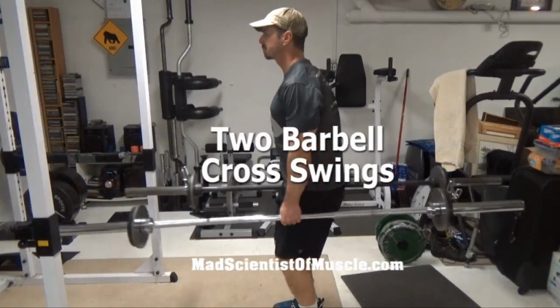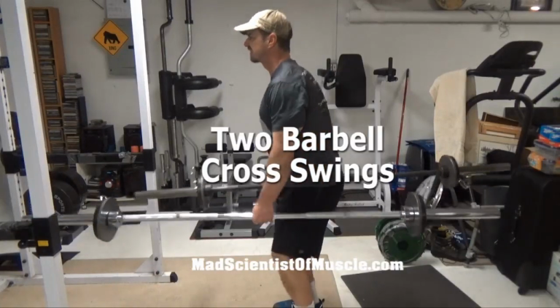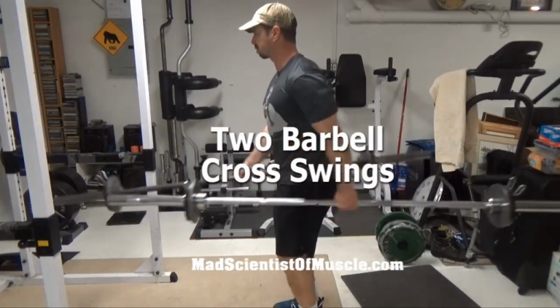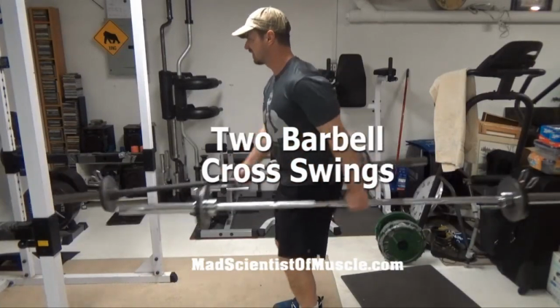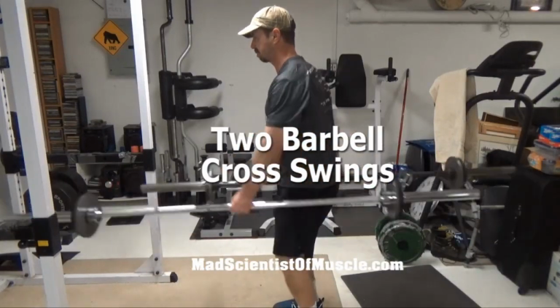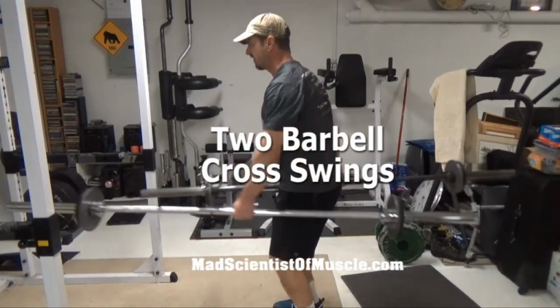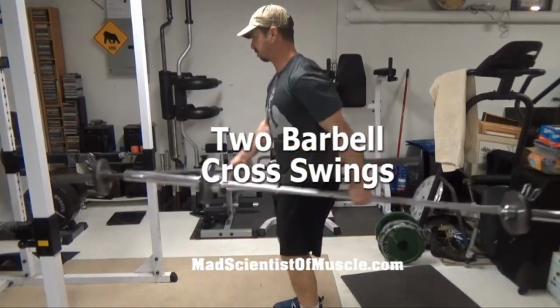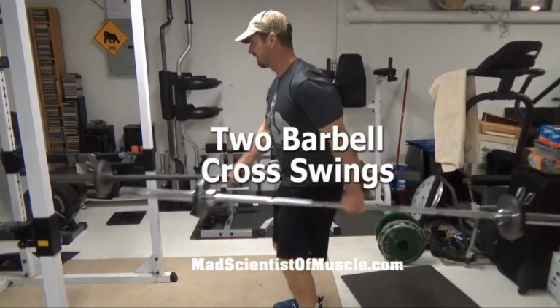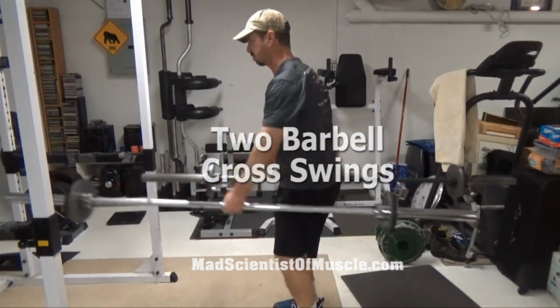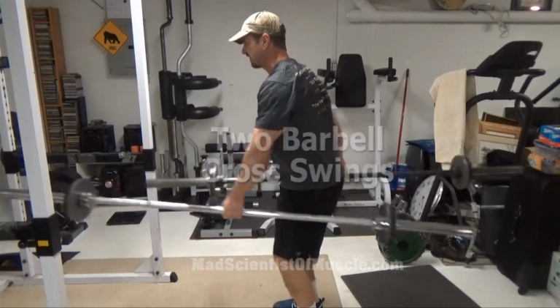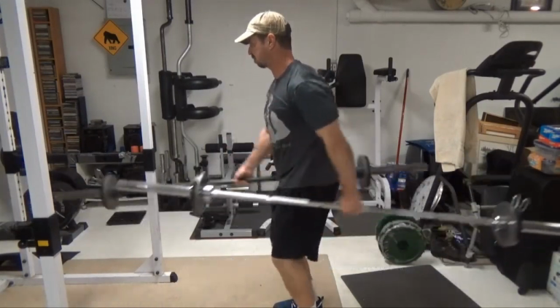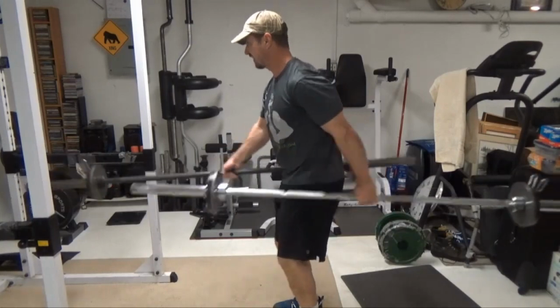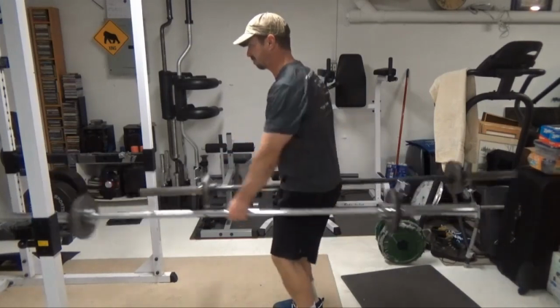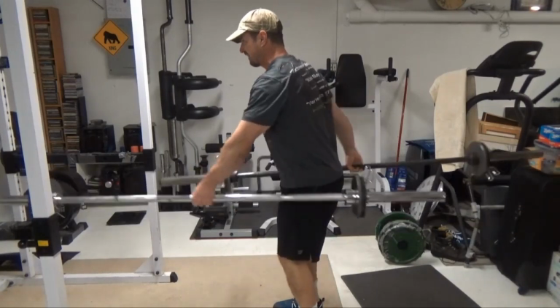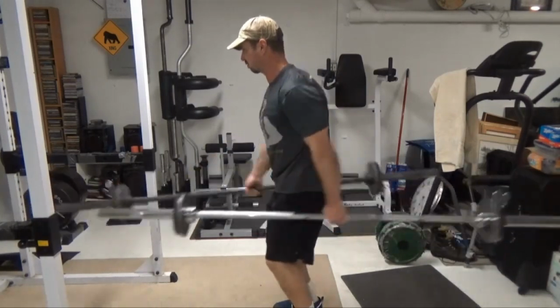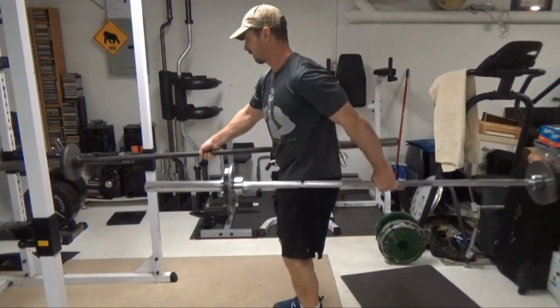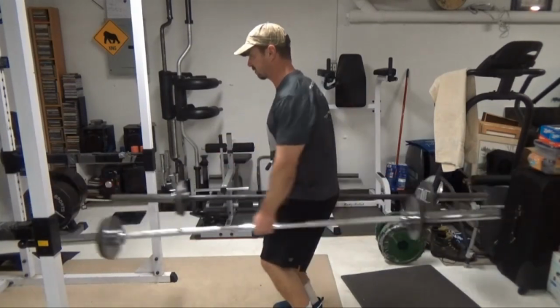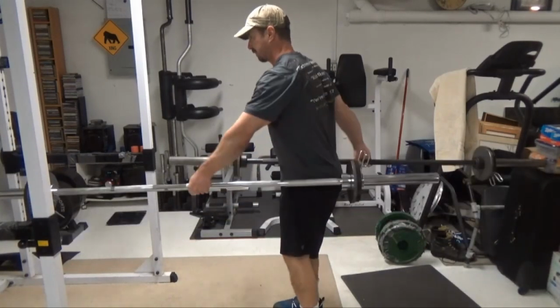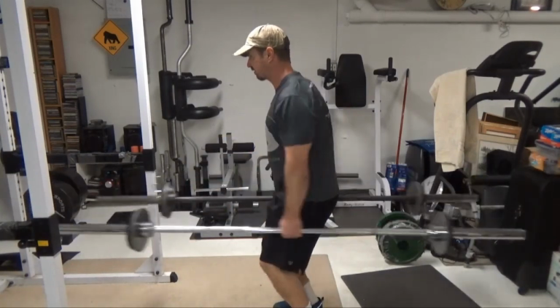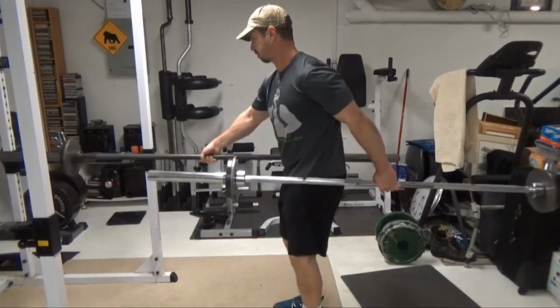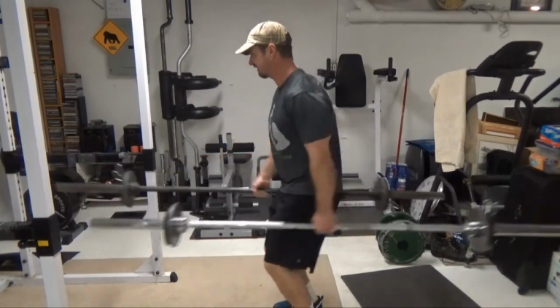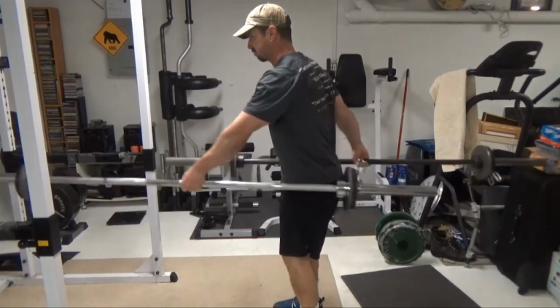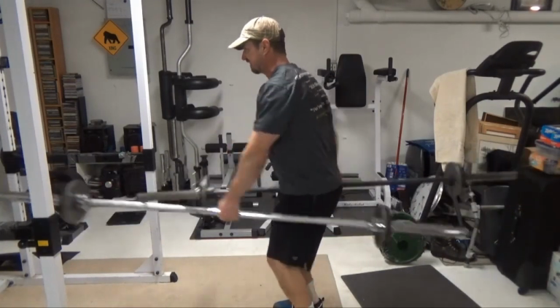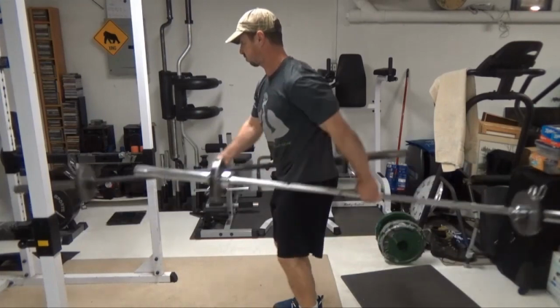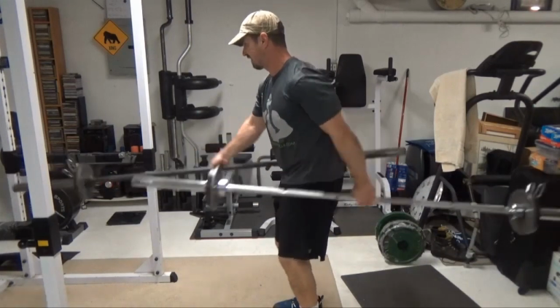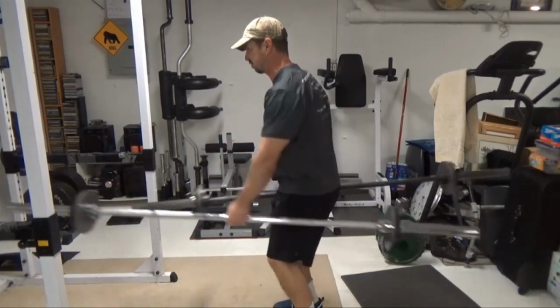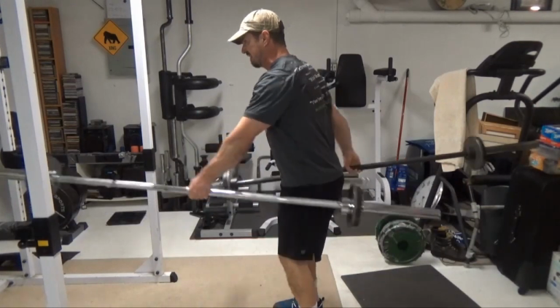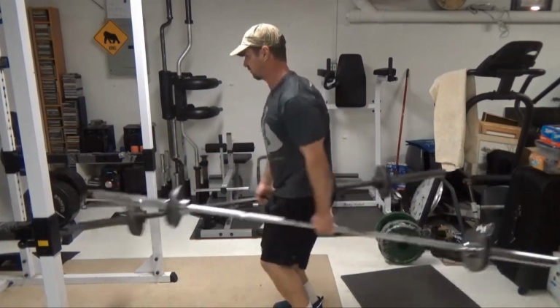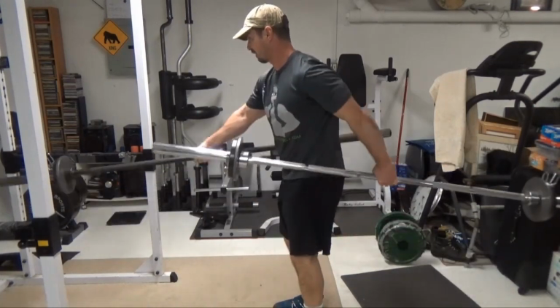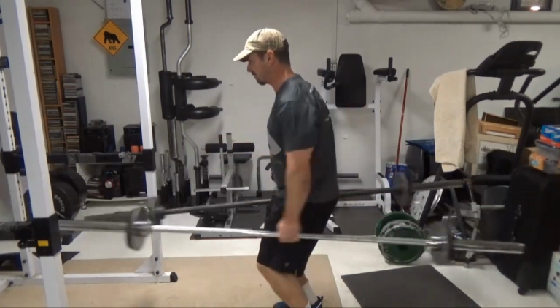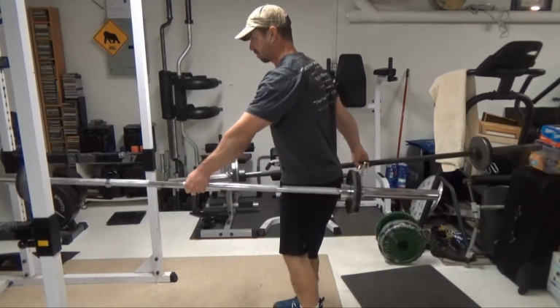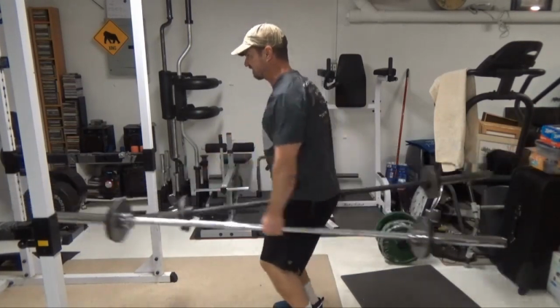This is the two barbell cross swing. This is a fantastic exercise for the deep core muscles, the obliques, and the transverses. You can see it looks a lot like cross-country skiing. Every single rep, as you come out of the bottom, you're popping up with your knees, just like if you were doing cross-country skiing.